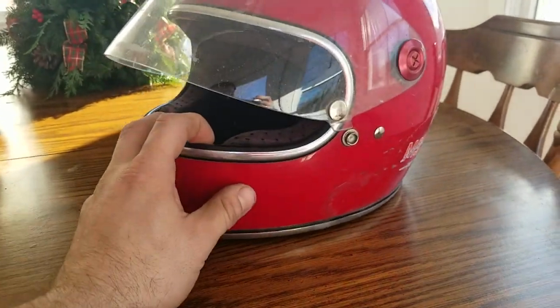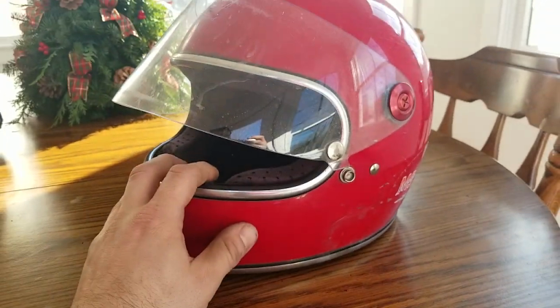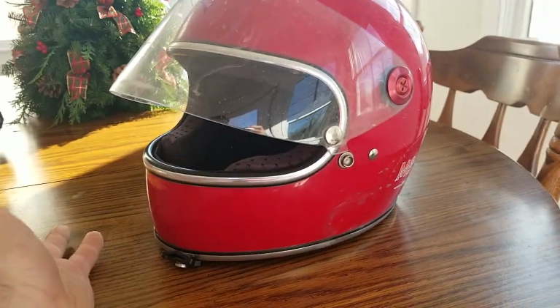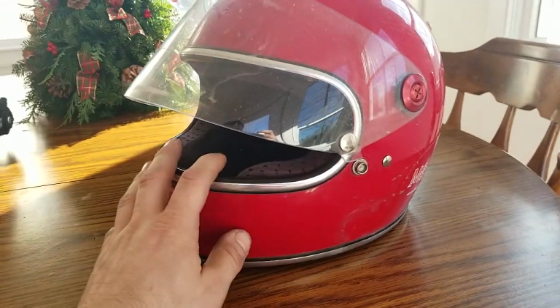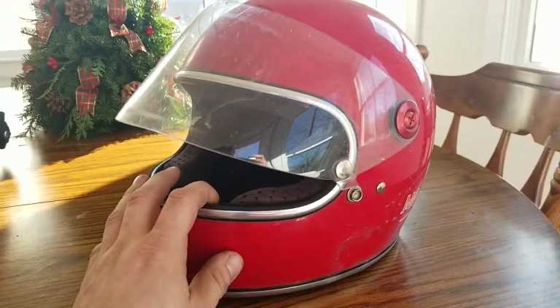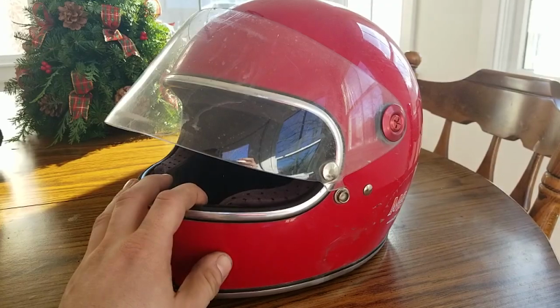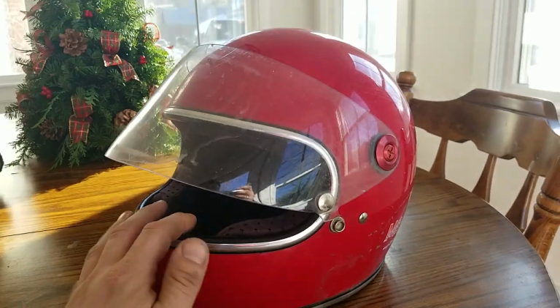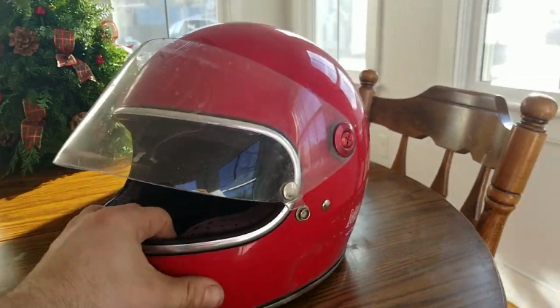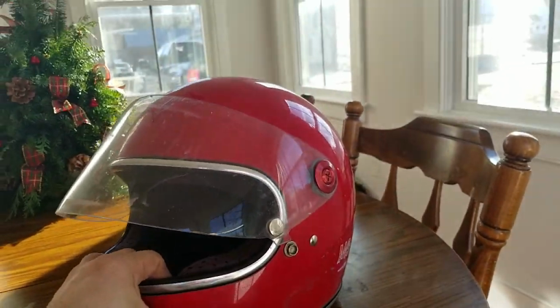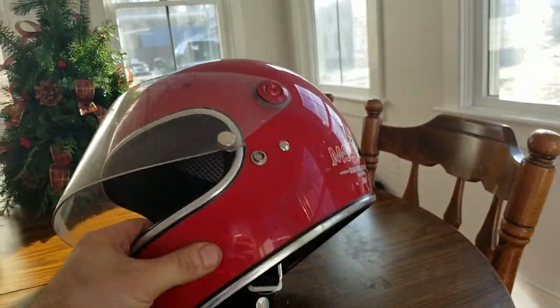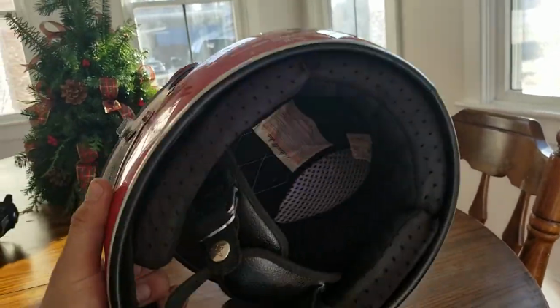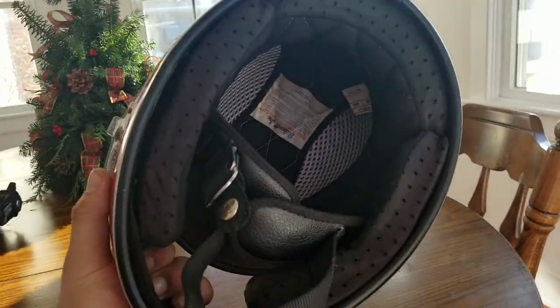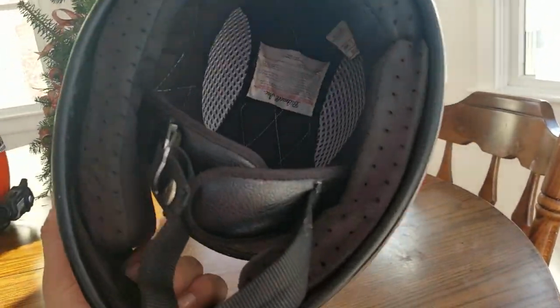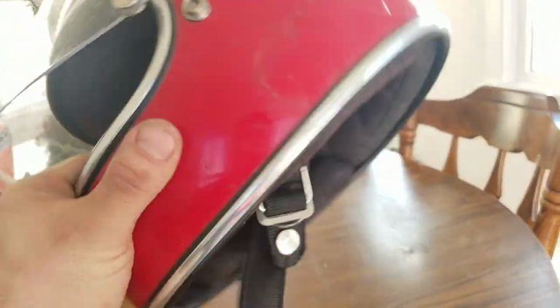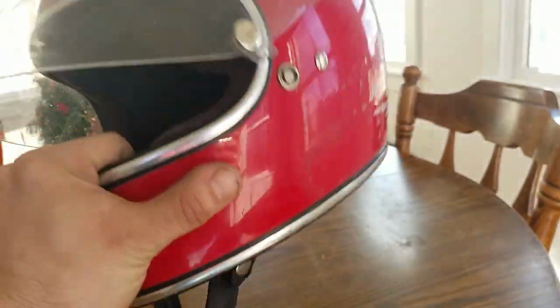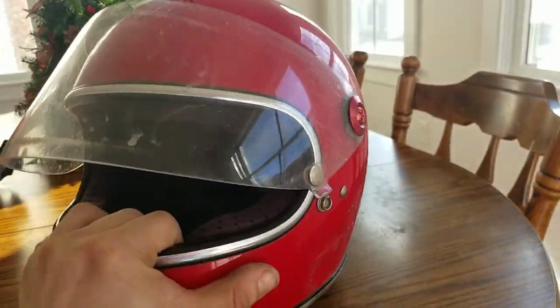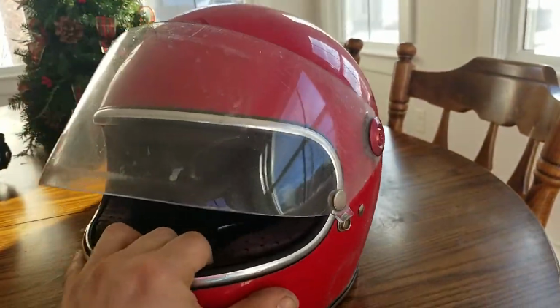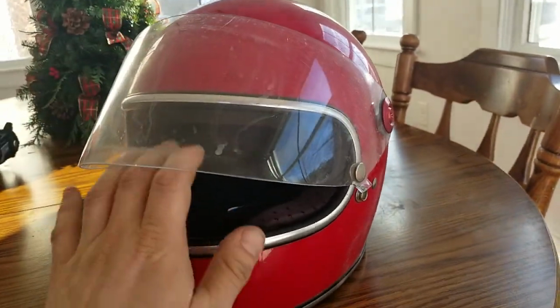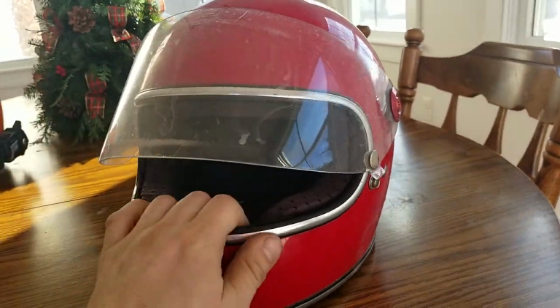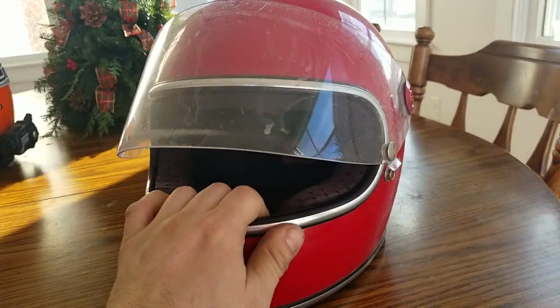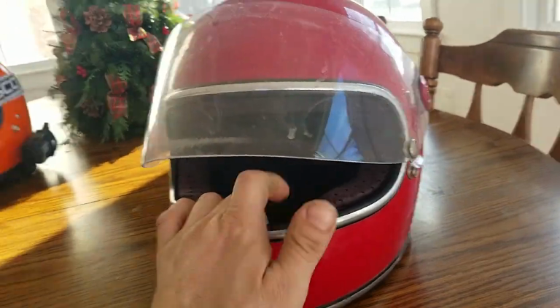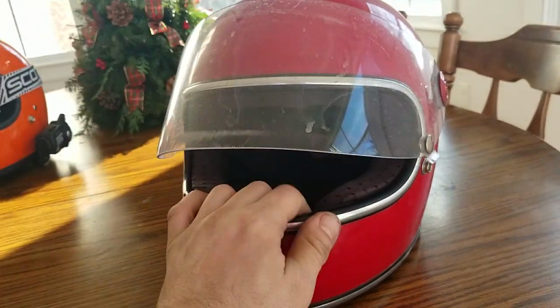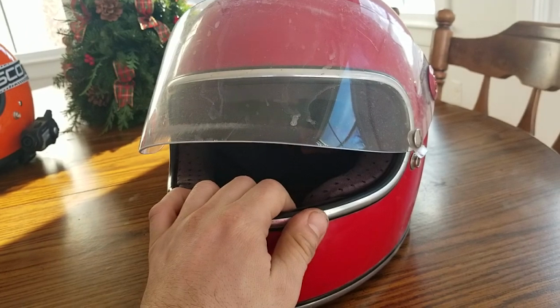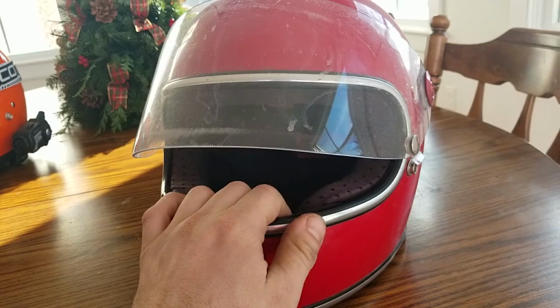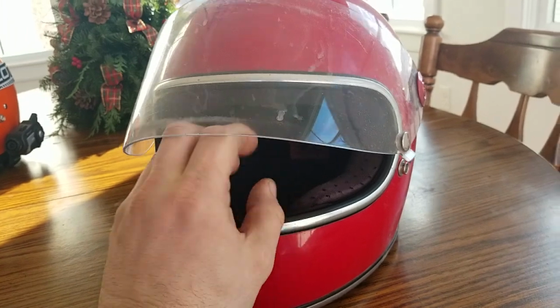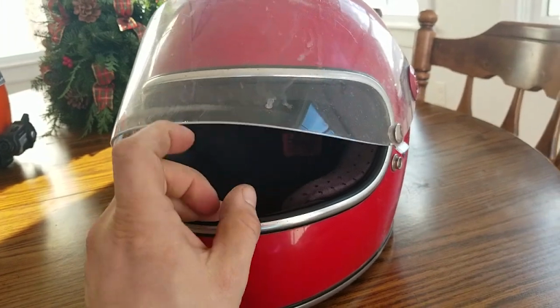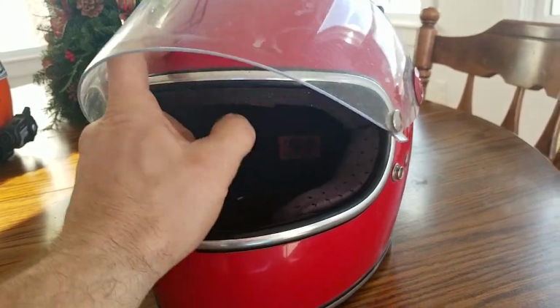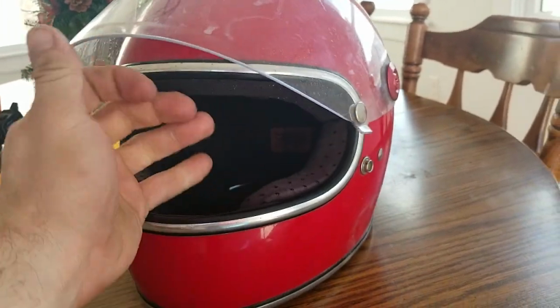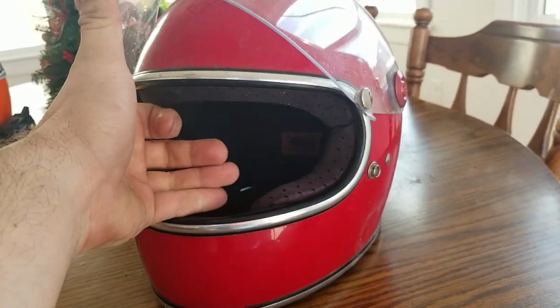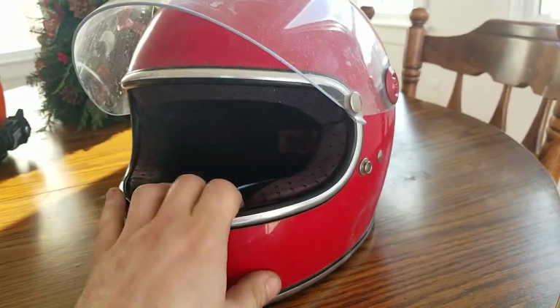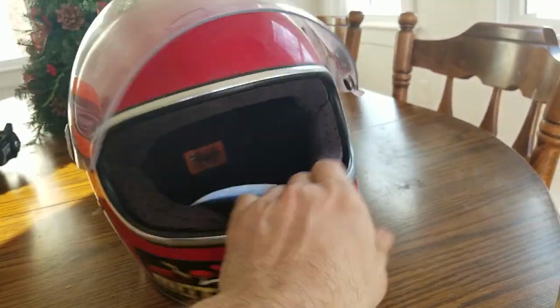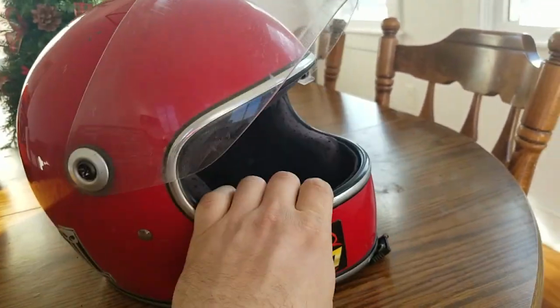Just because I run a lot of miles, I get a lot of UV exposure, so it's just time to replace. So, the Gringo S.